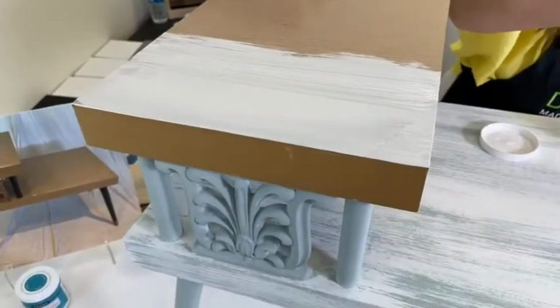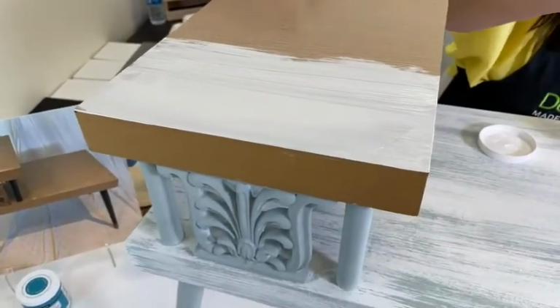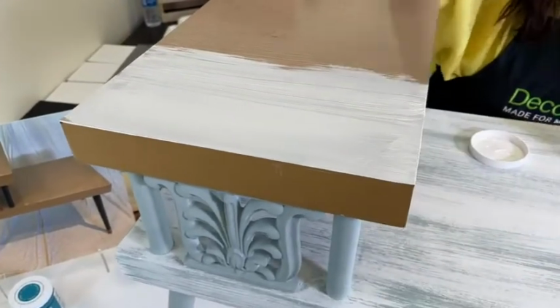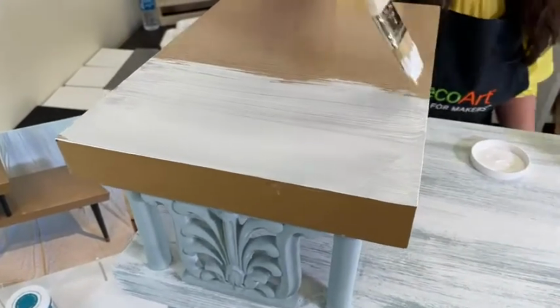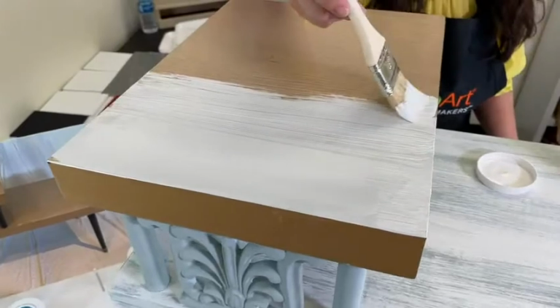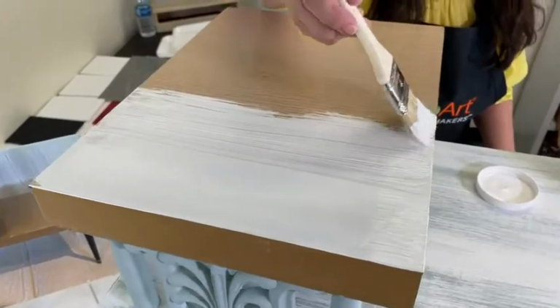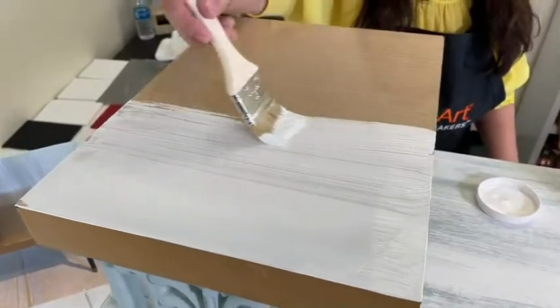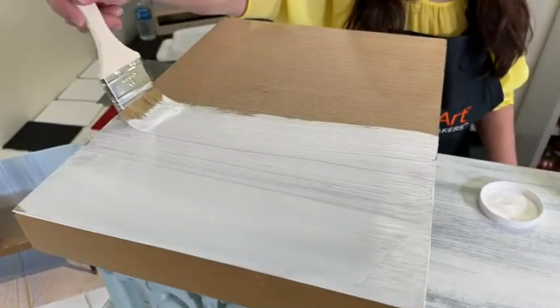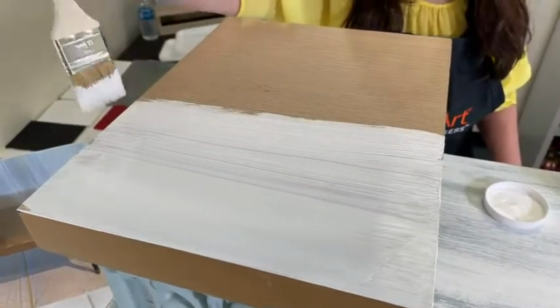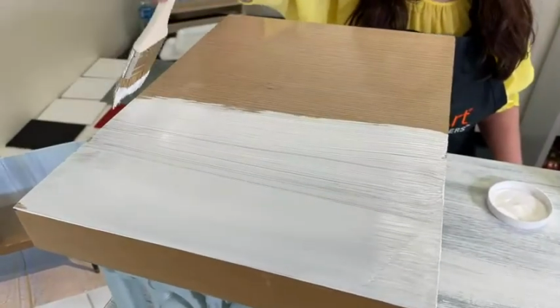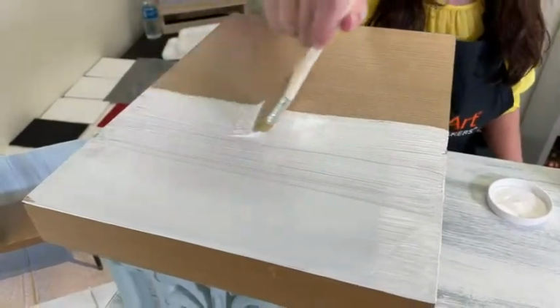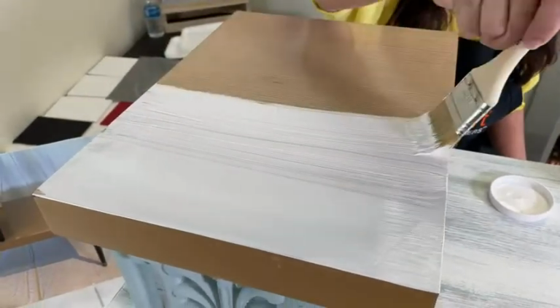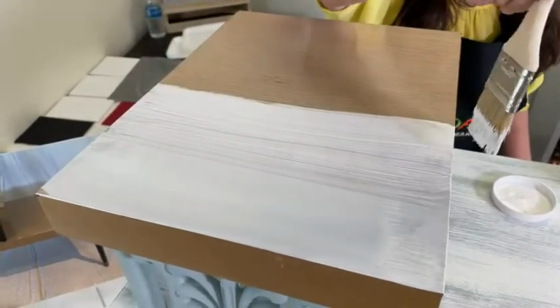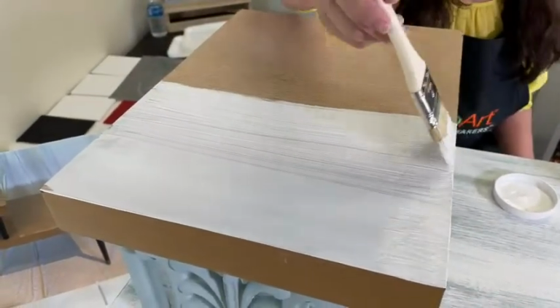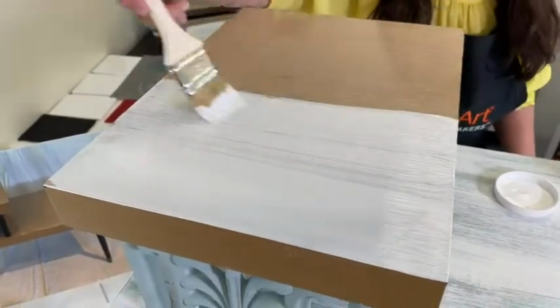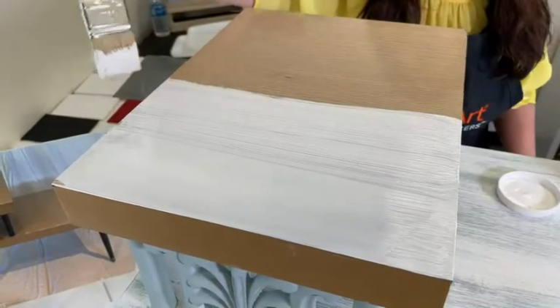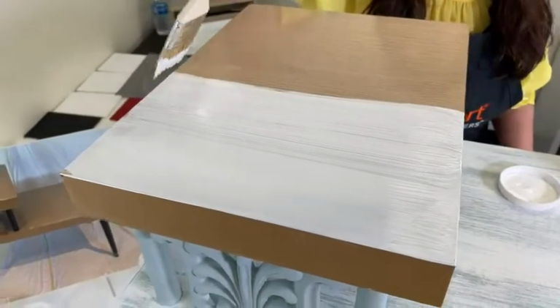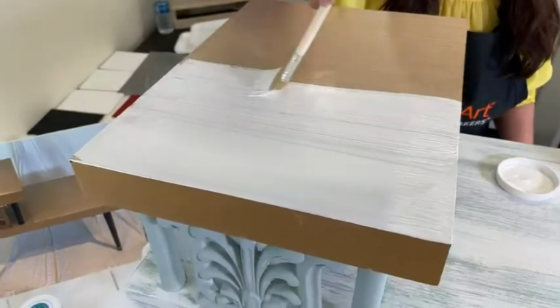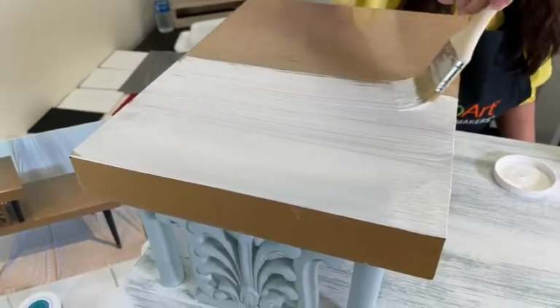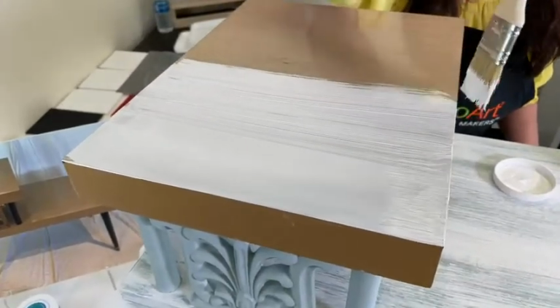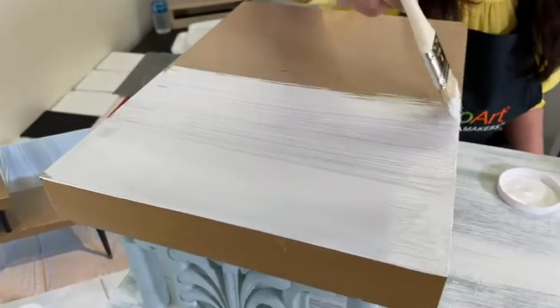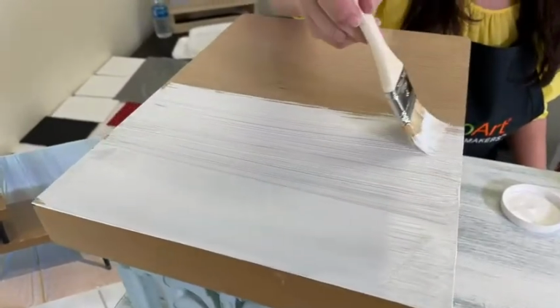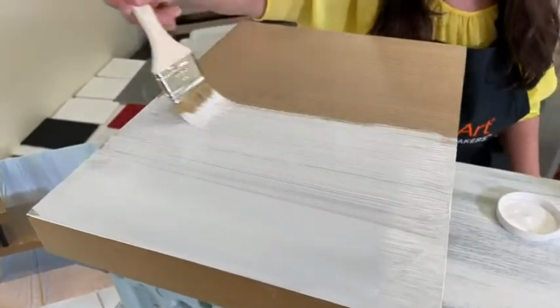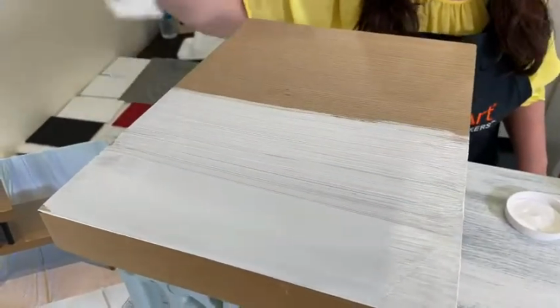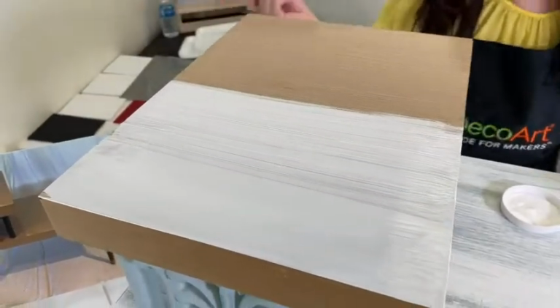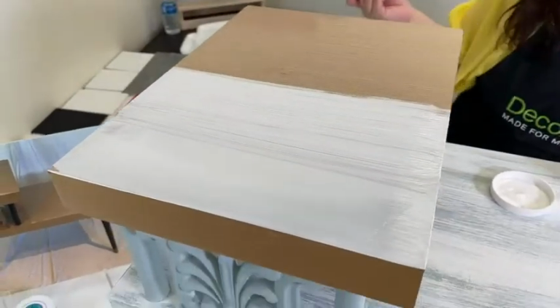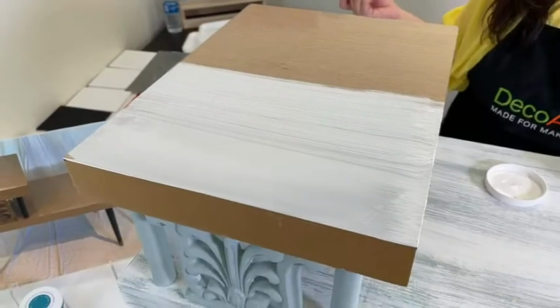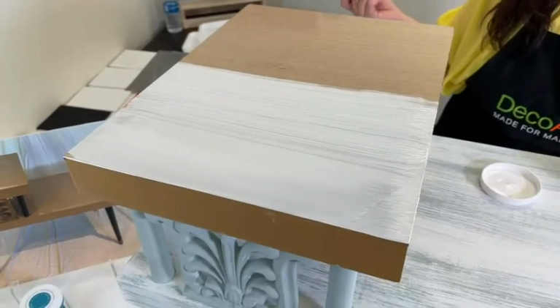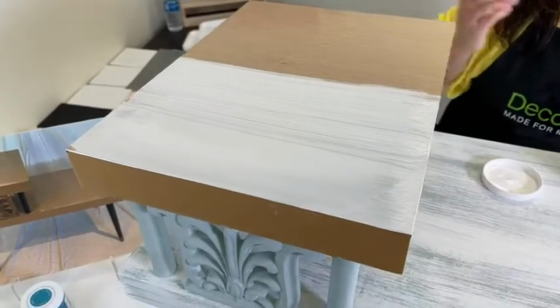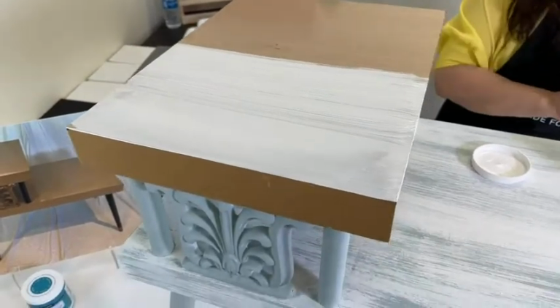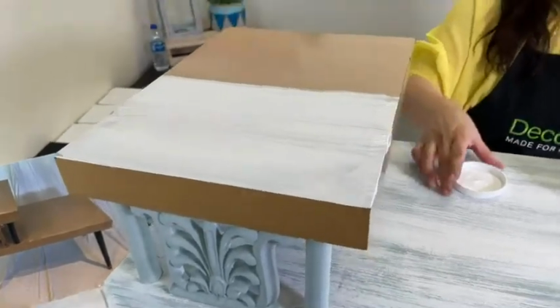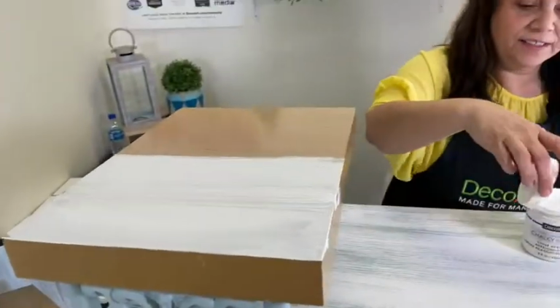I also wanted to mention, this piece is veneer — it's not real wood. And this paint covers and adheres very nicely. You don't have to sand it, but you could if you wanted an extra durable adherence.